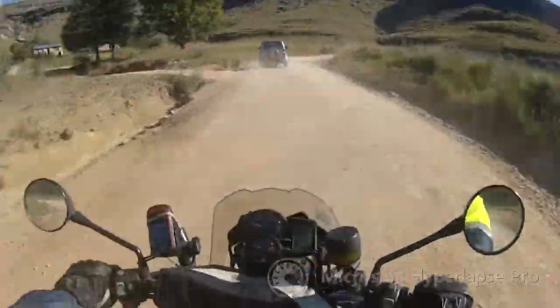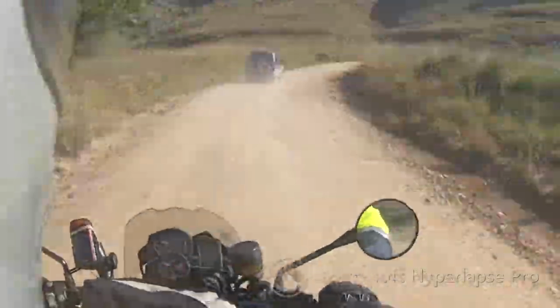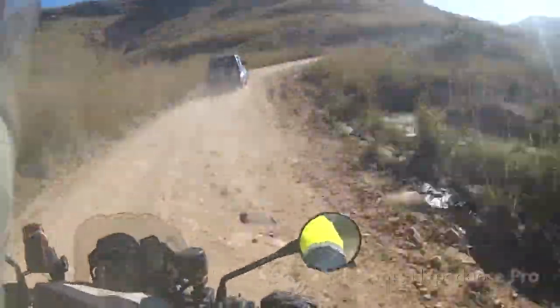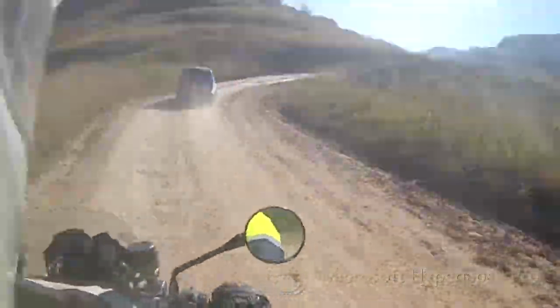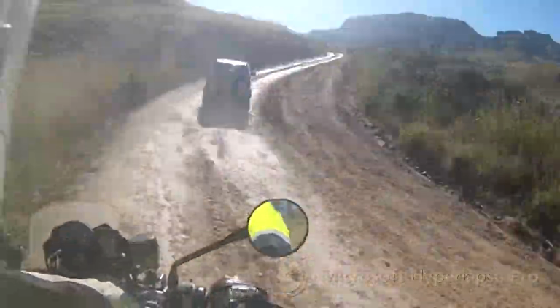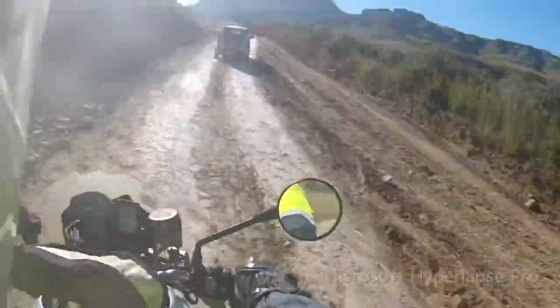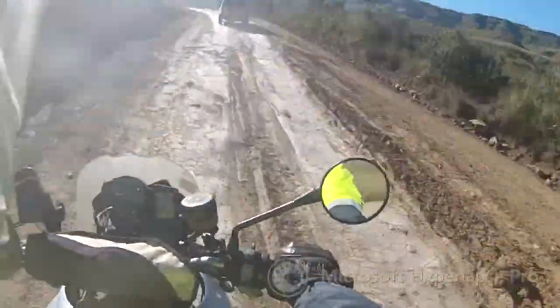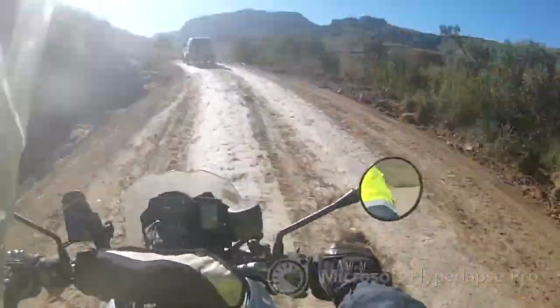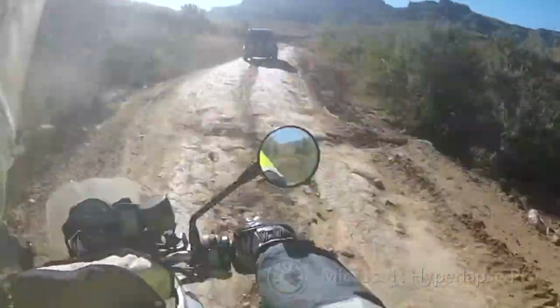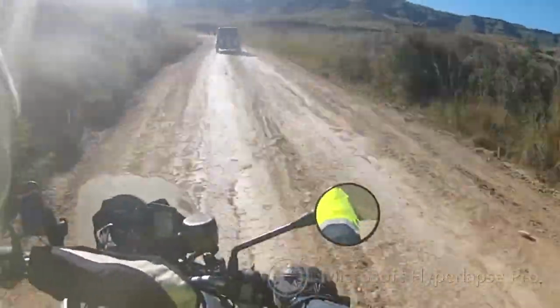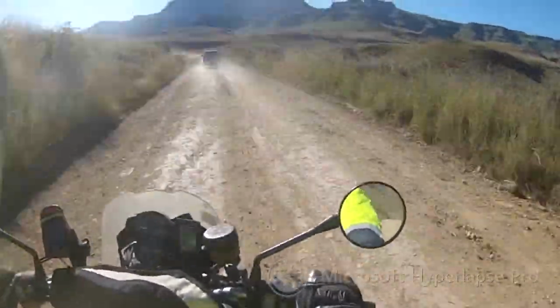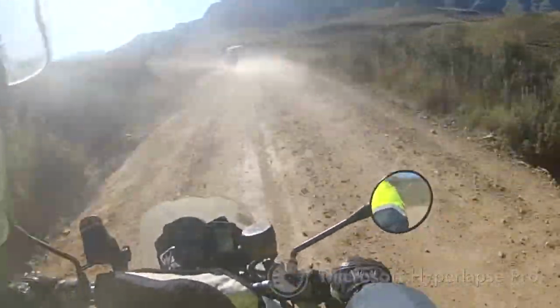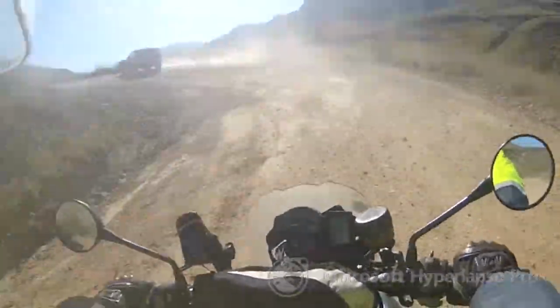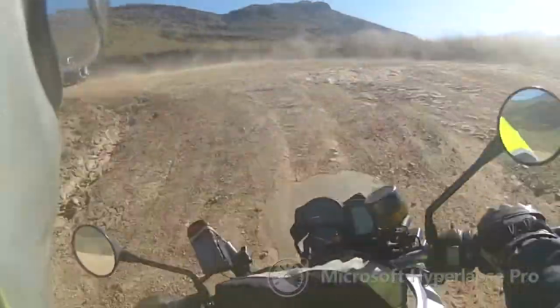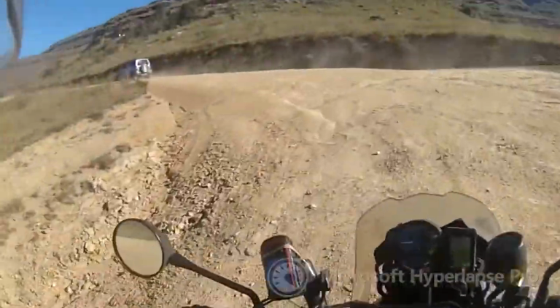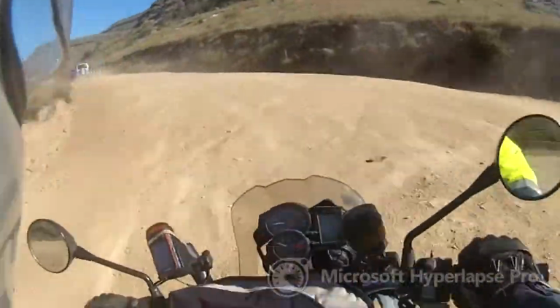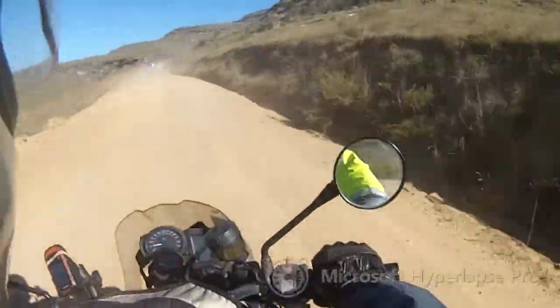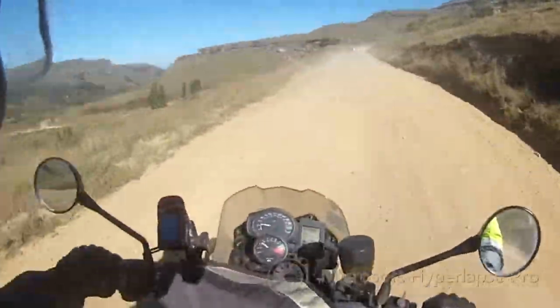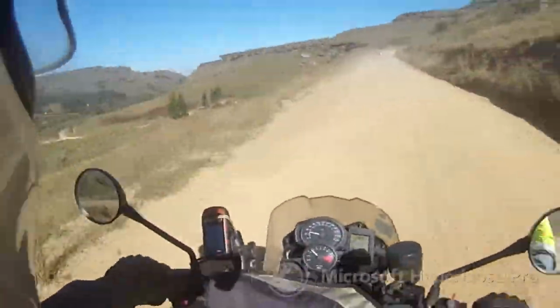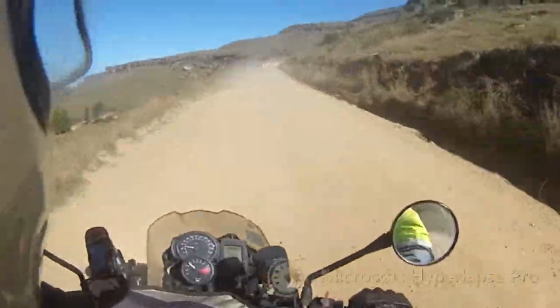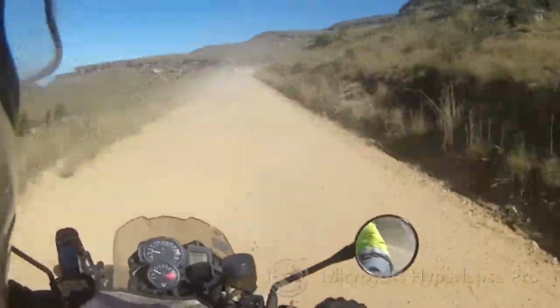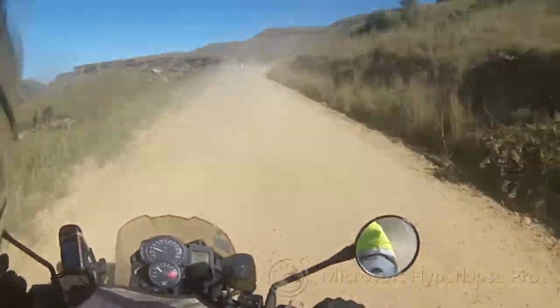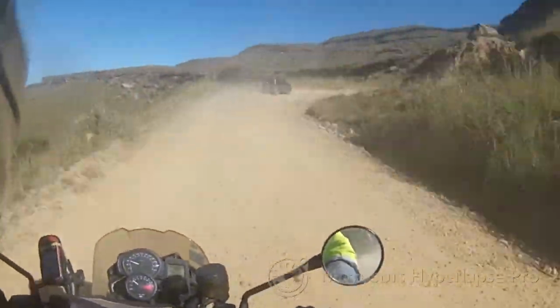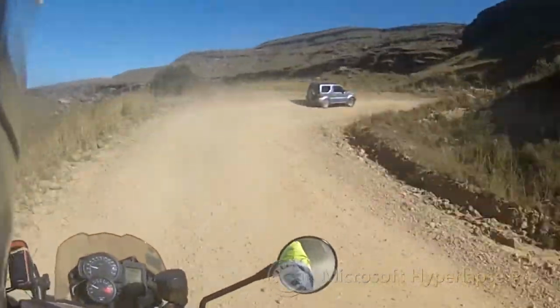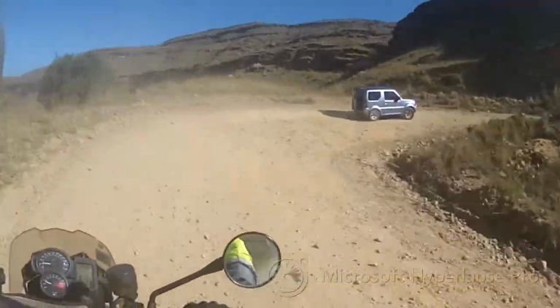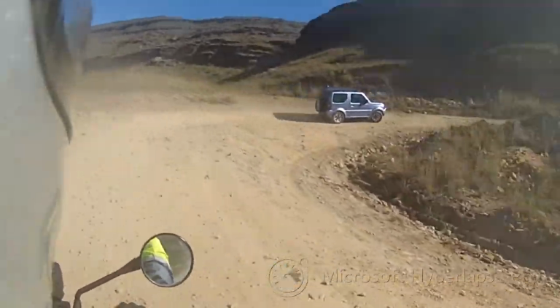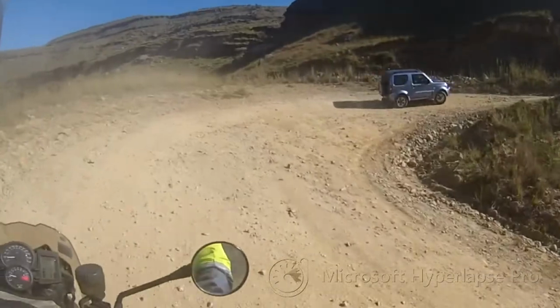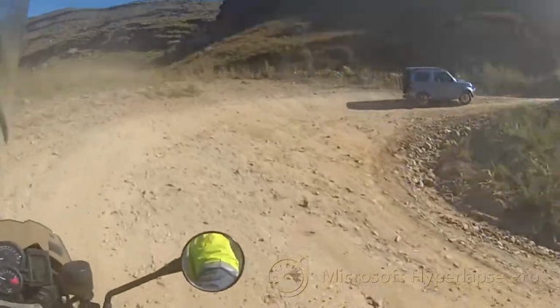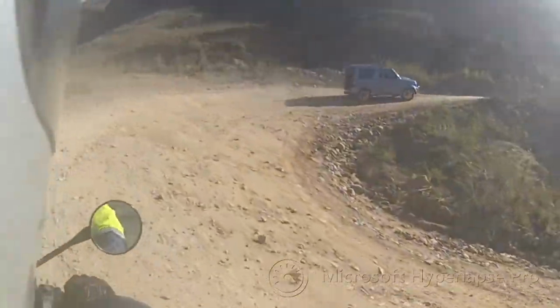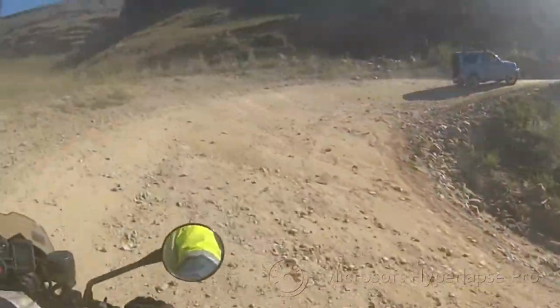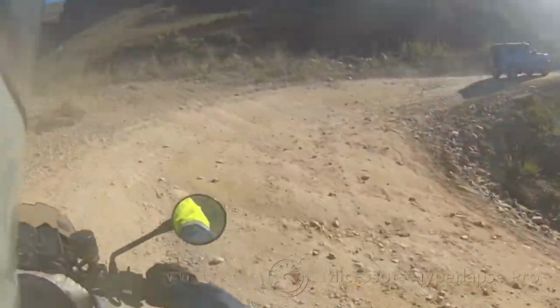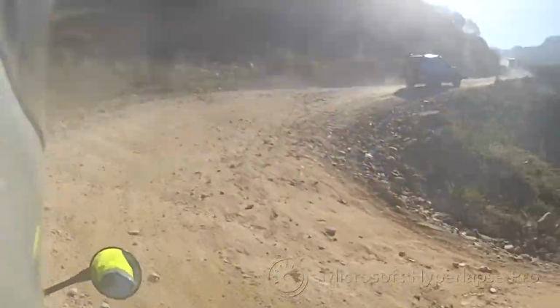After leaving the tar road it soon became a 4x4 dirt track. Quite a few places a normal sedan would not even make it through, meaning that most cars will not make it to the border post.